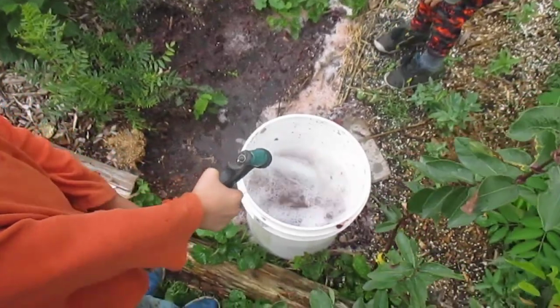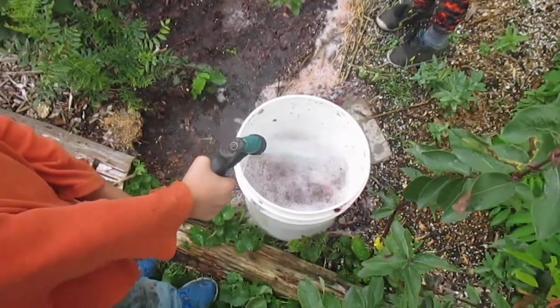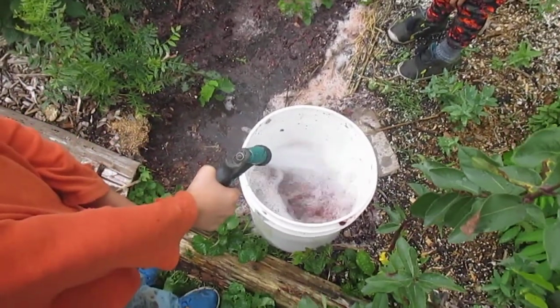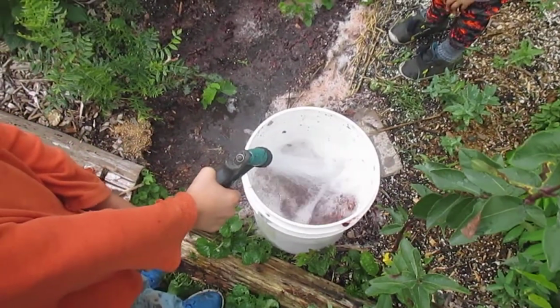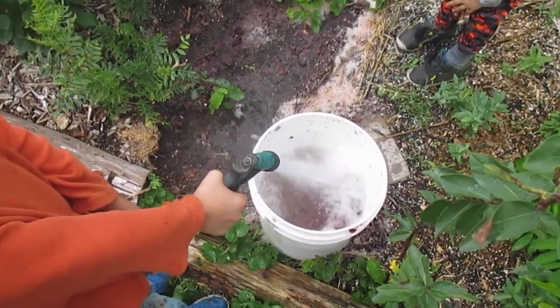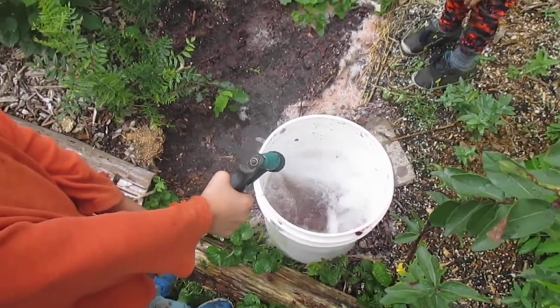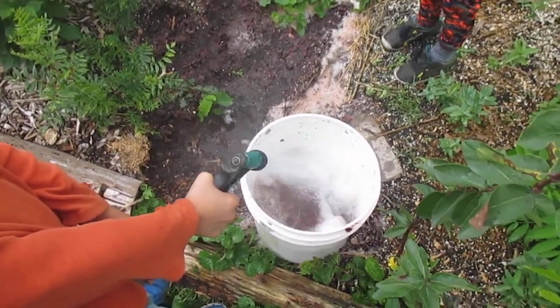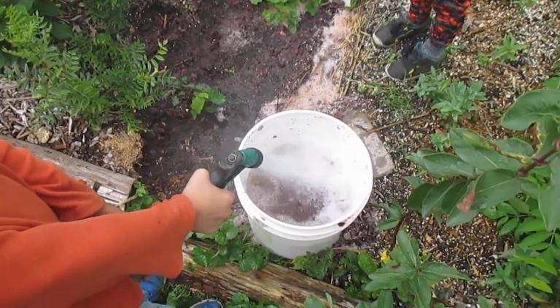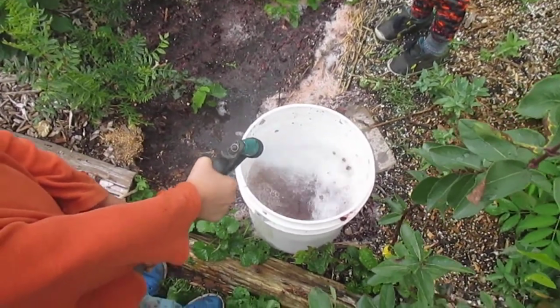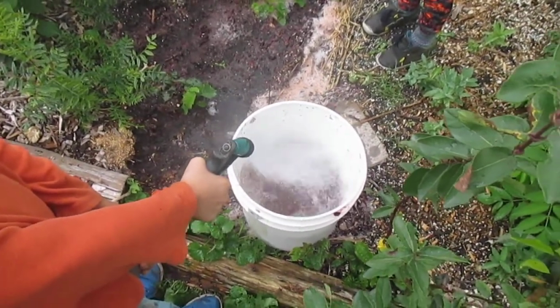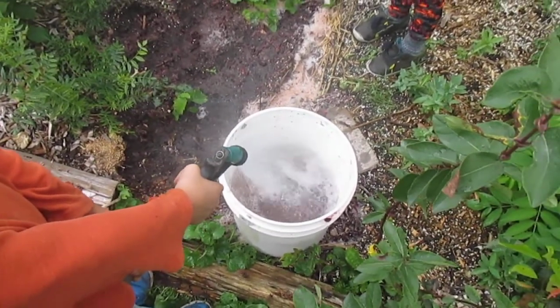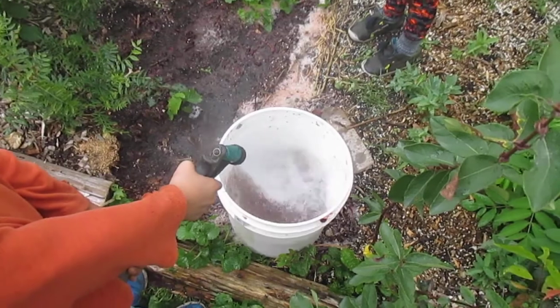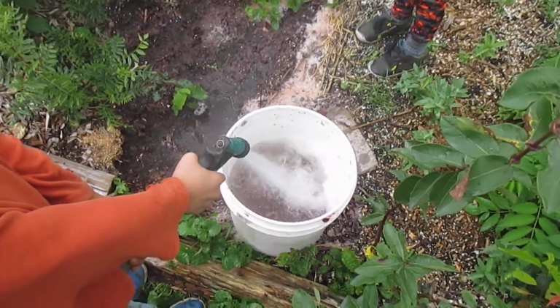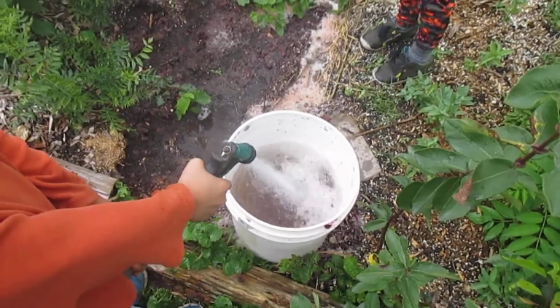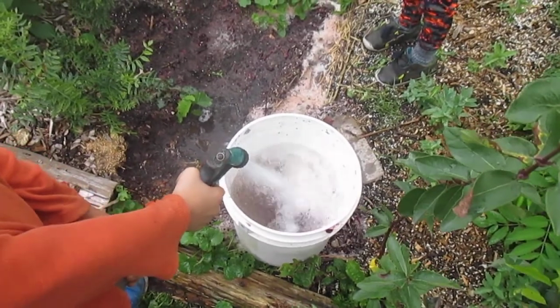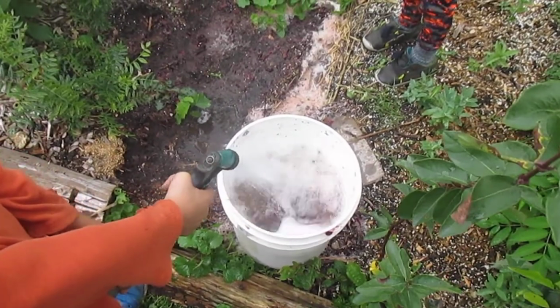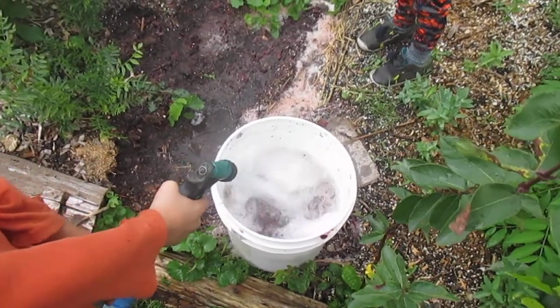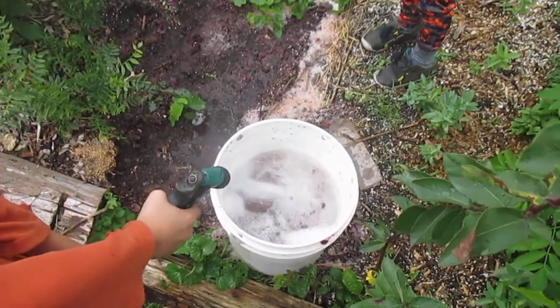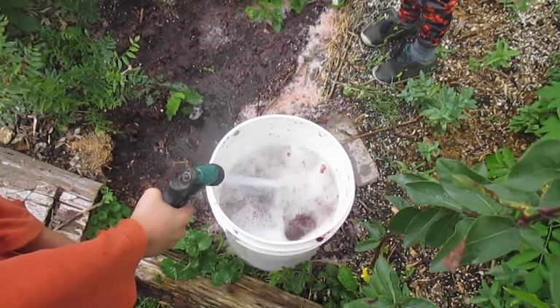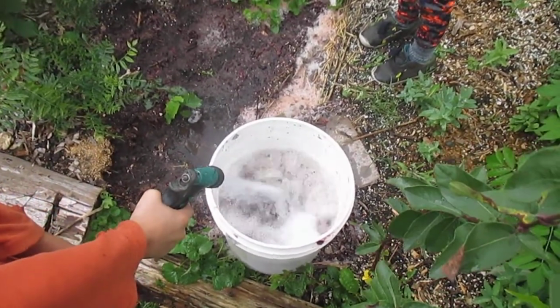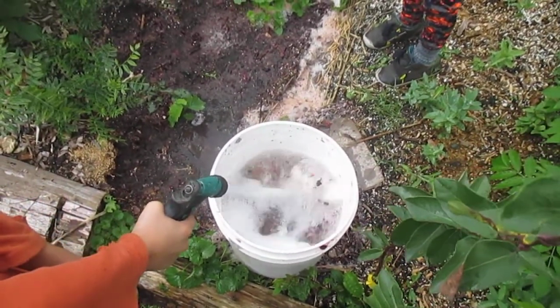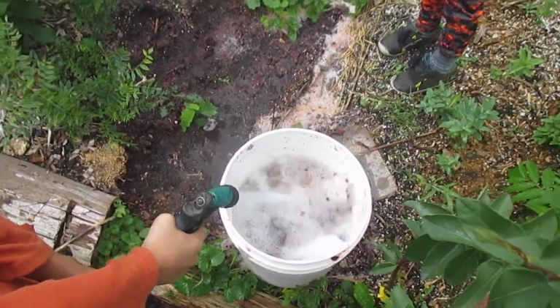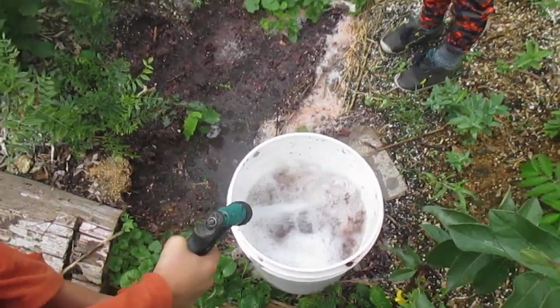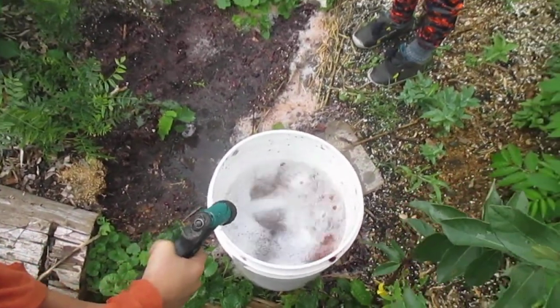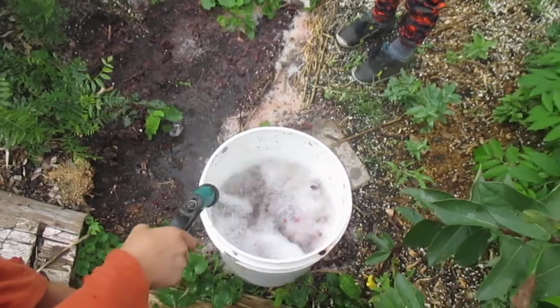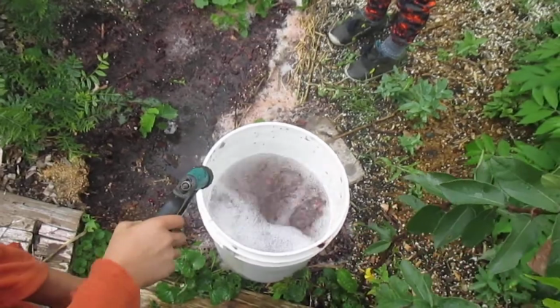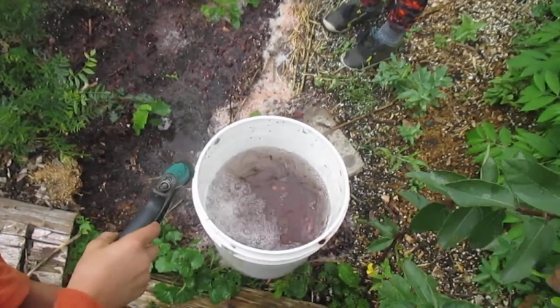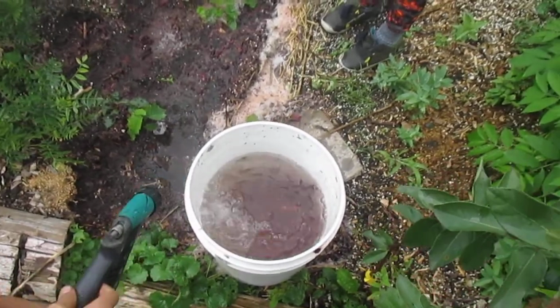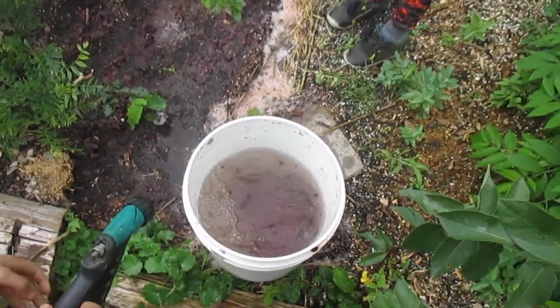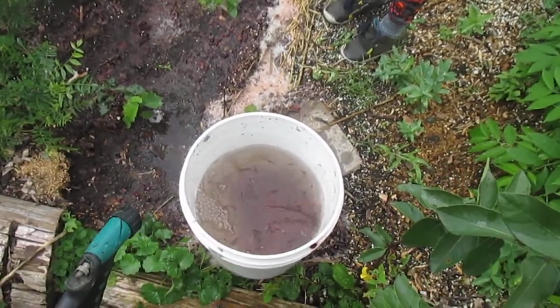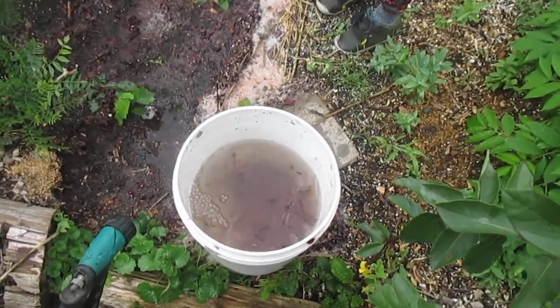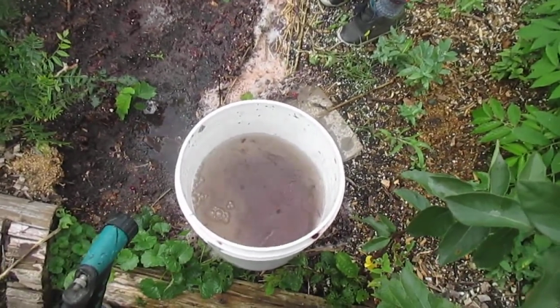Hey, this is Akiva at Twisted Tree Farm. We're cleaning some beach plum seeds. What we did was we mixed the fruit up with a paint mixer.